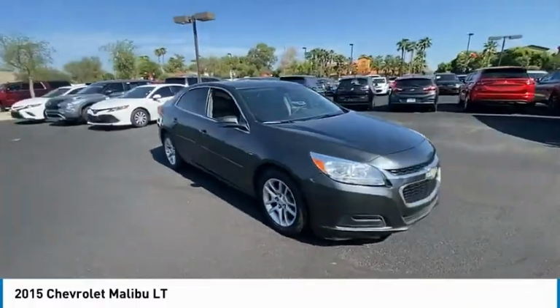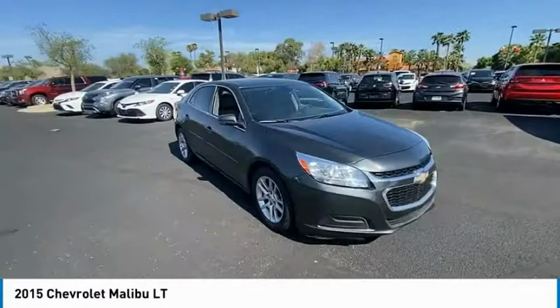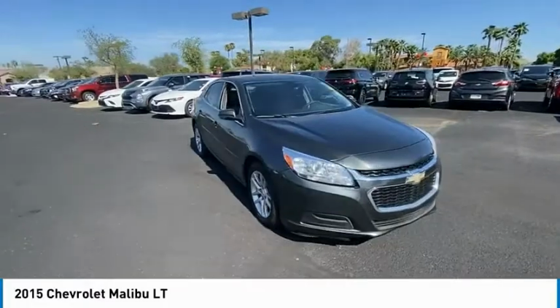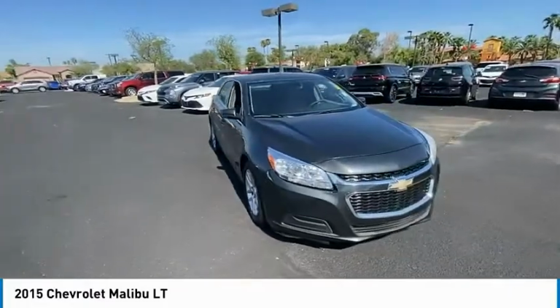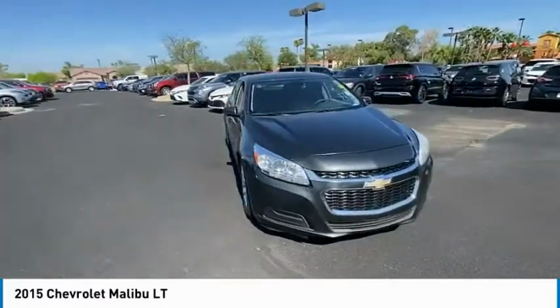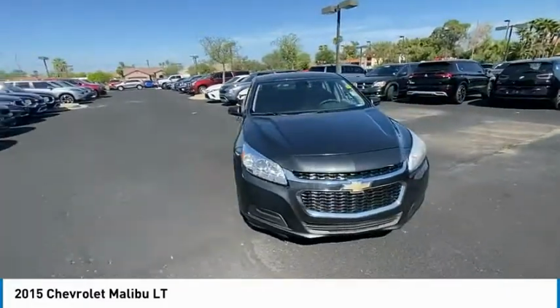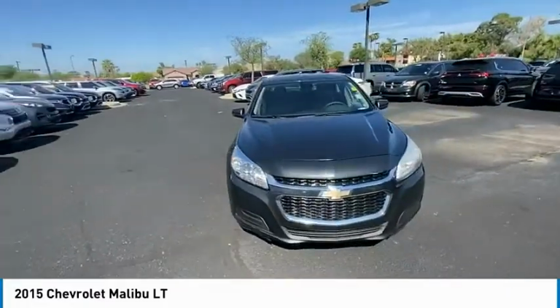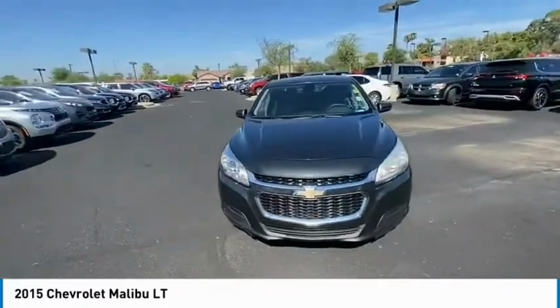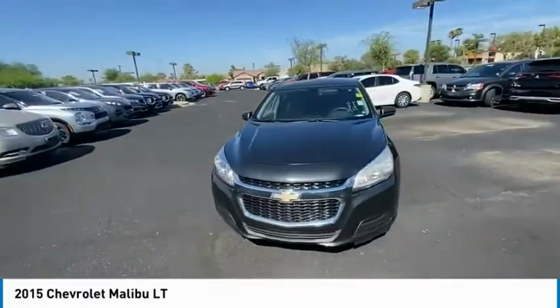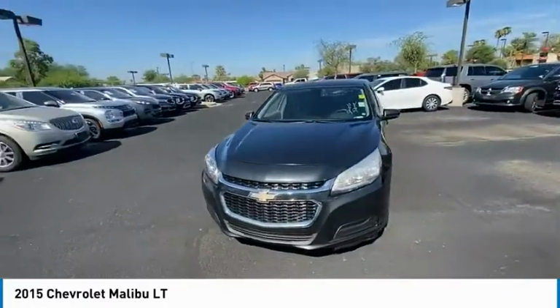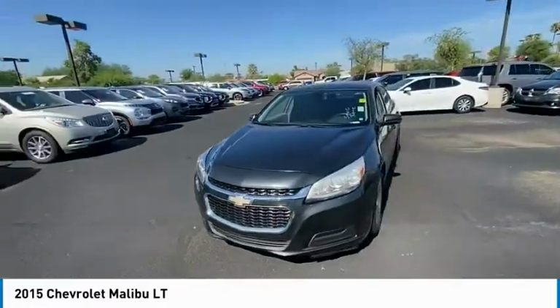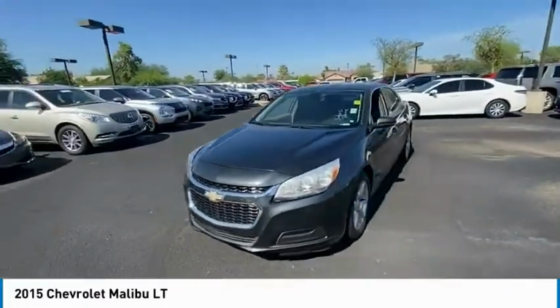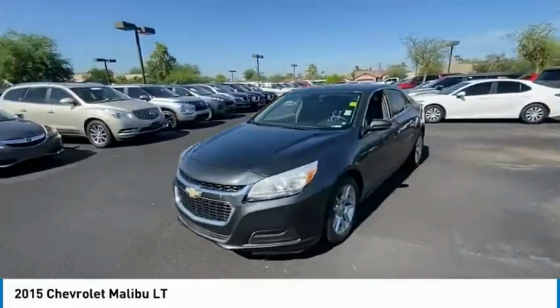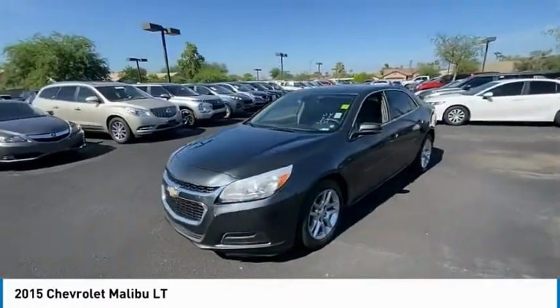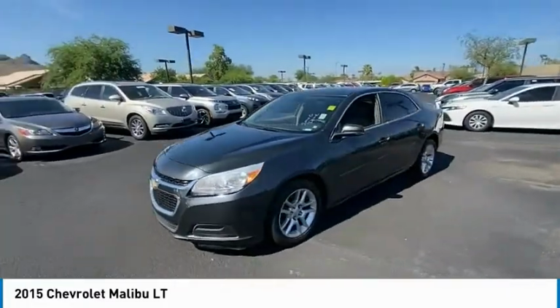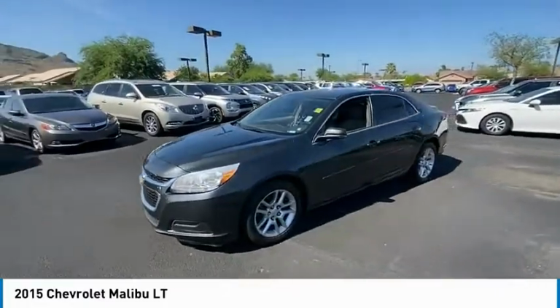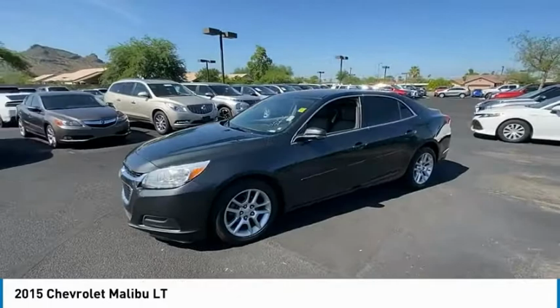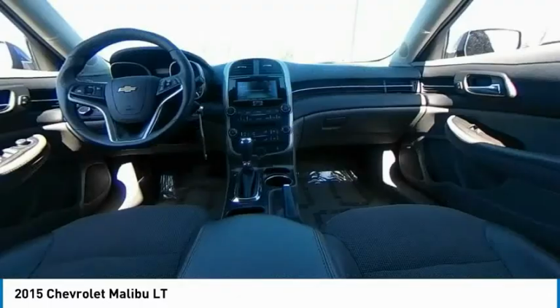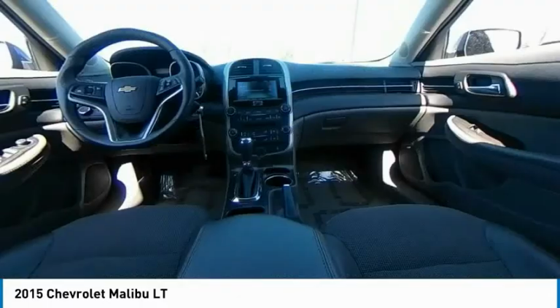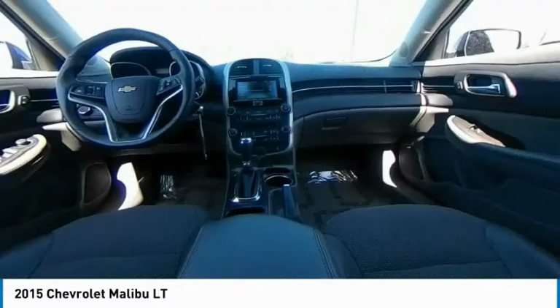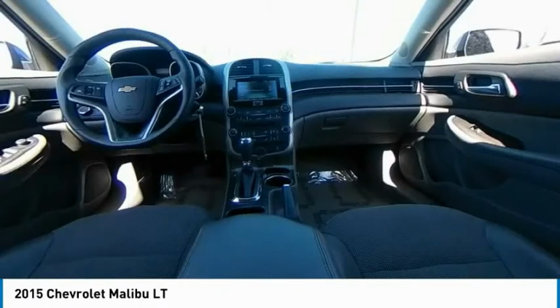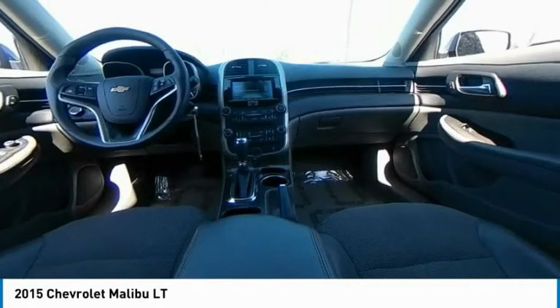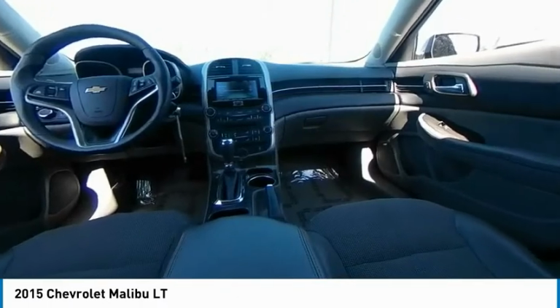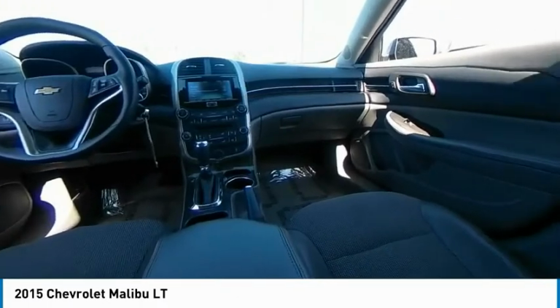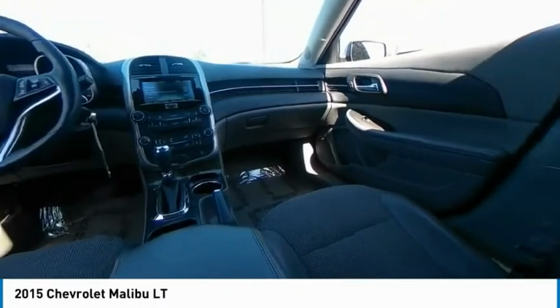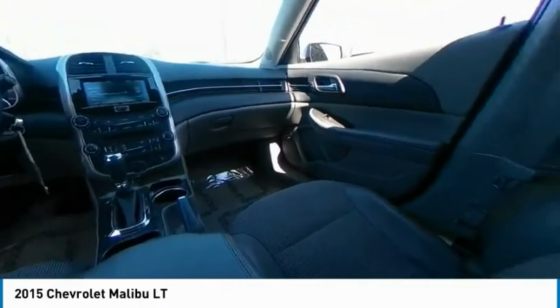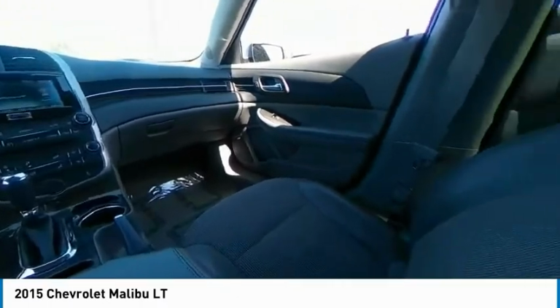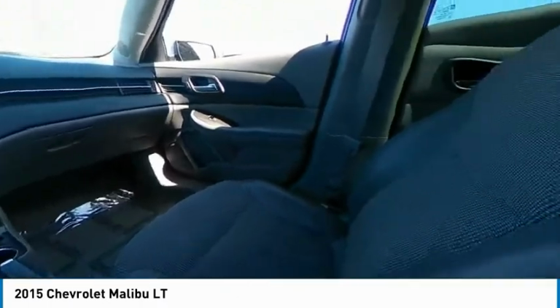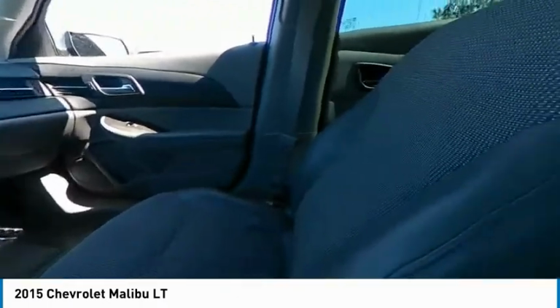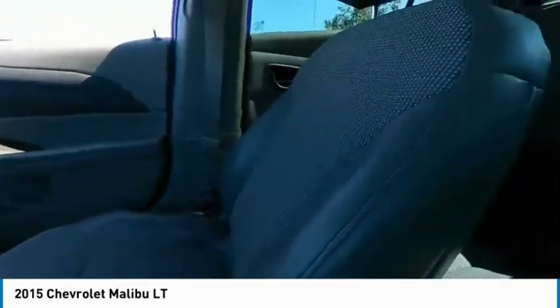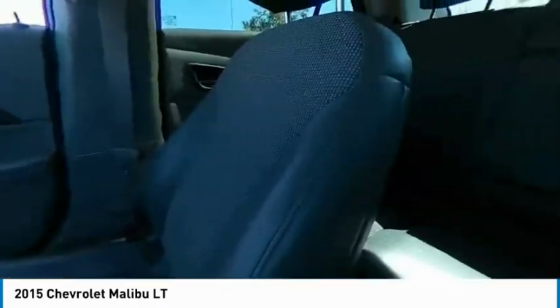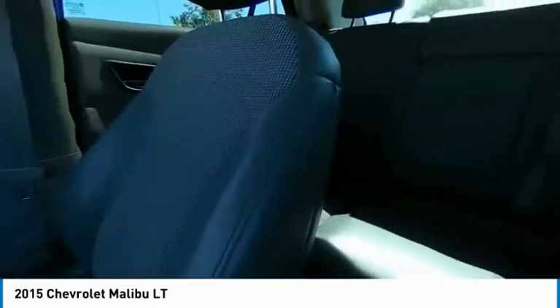Tire pressure monitor. Heated mirrors. Aluminum wheels. Brake assist. Traction control. Stability control. Daytime running lights. 4-wheel disc brakes. FWD.